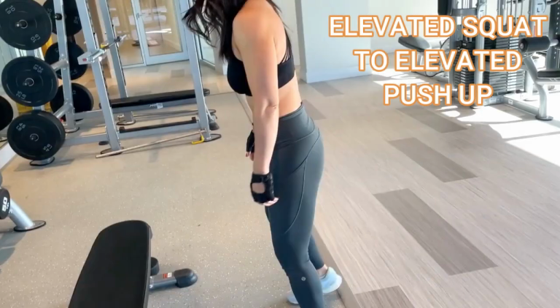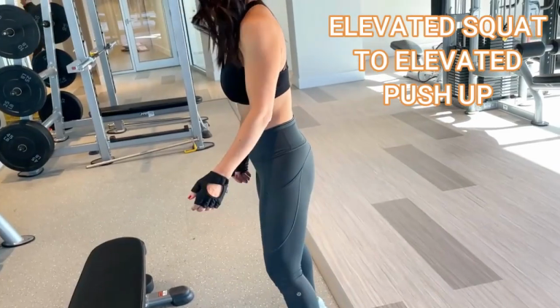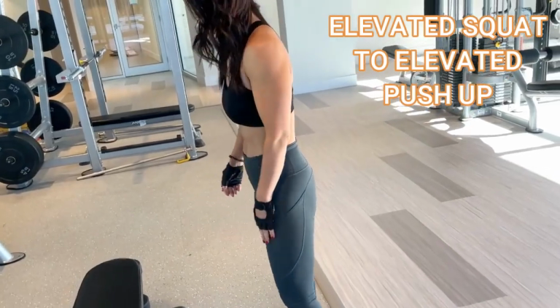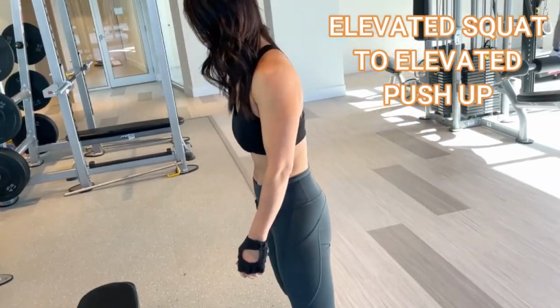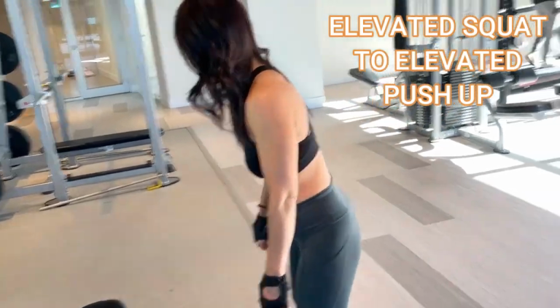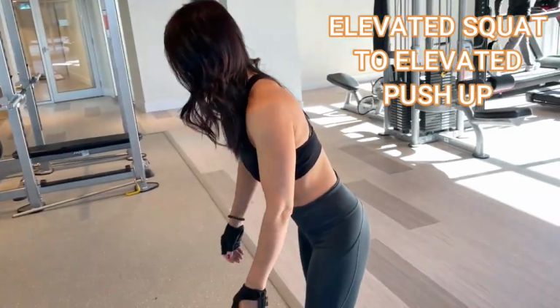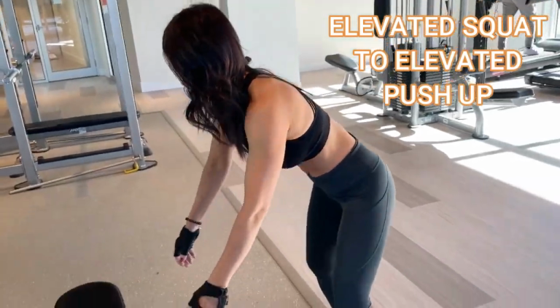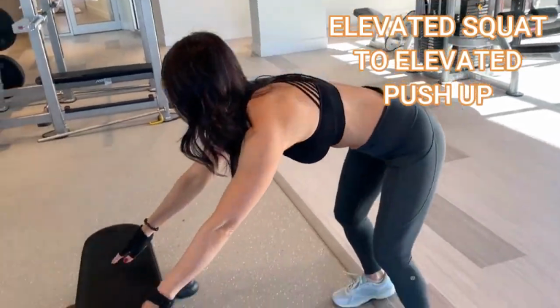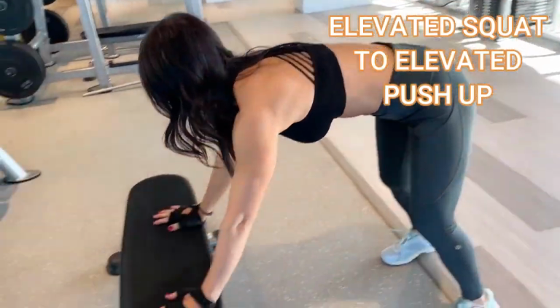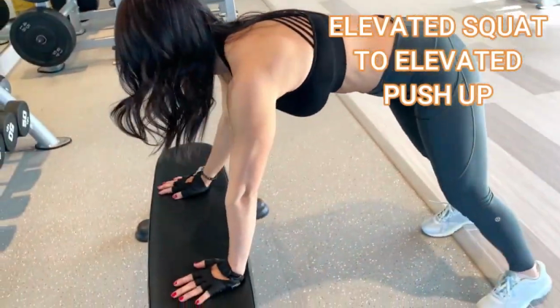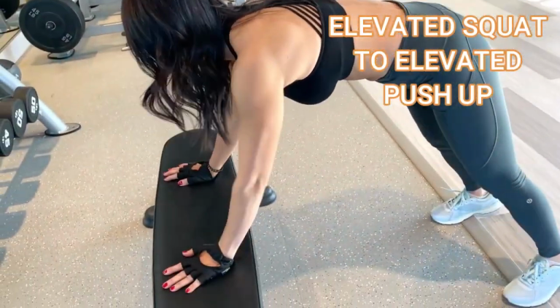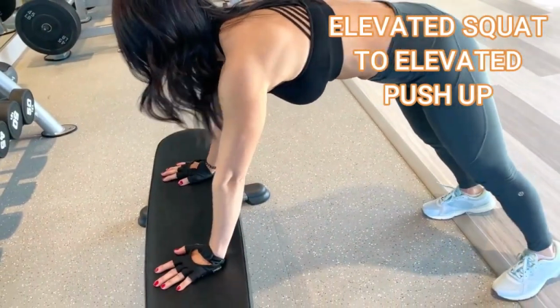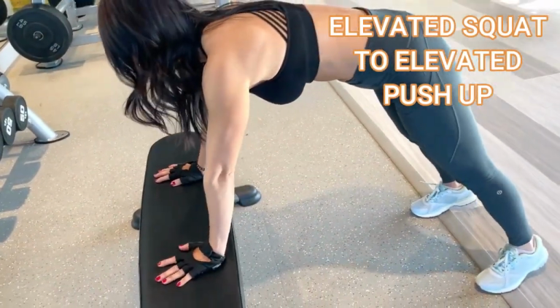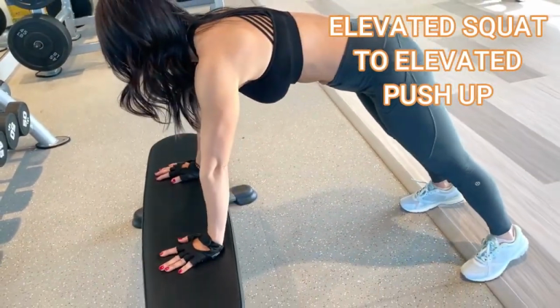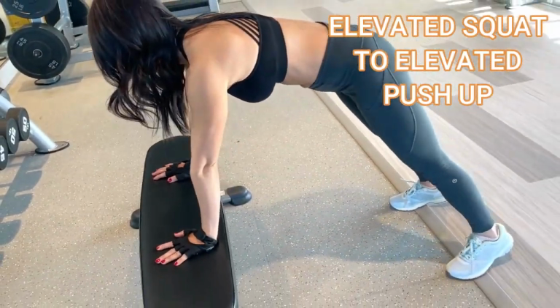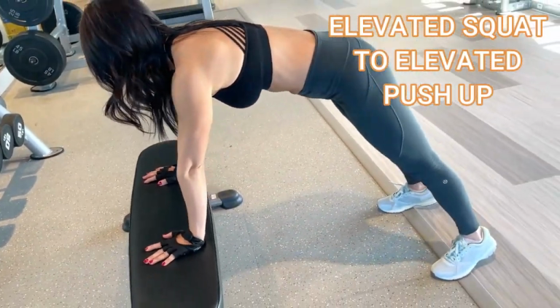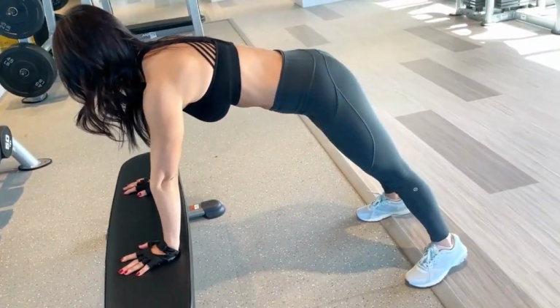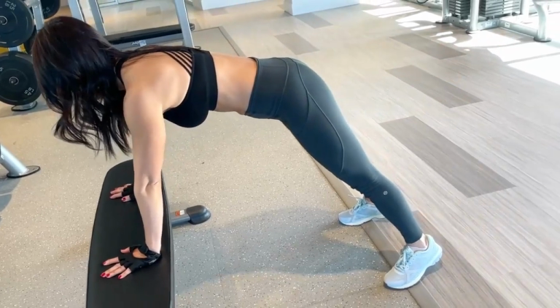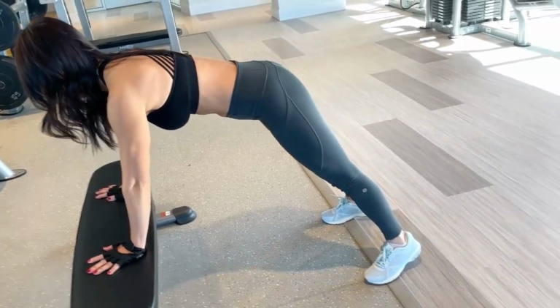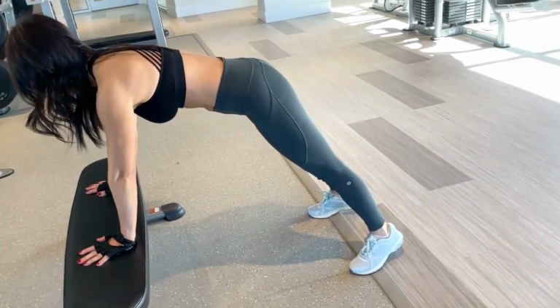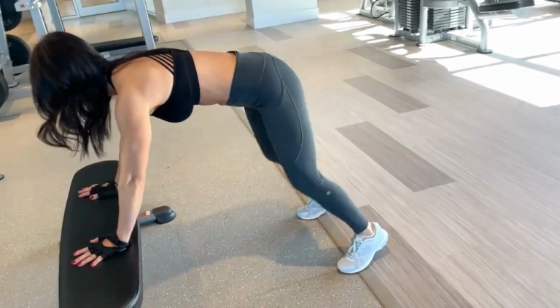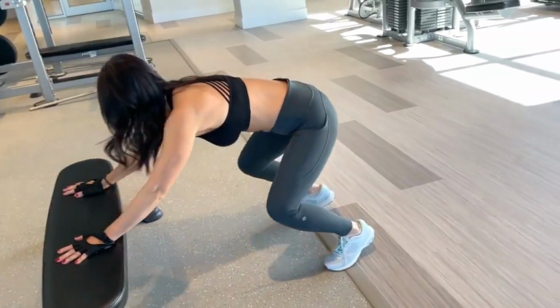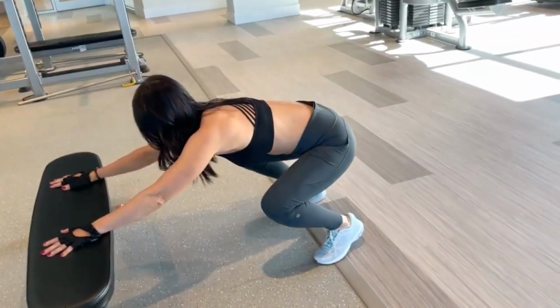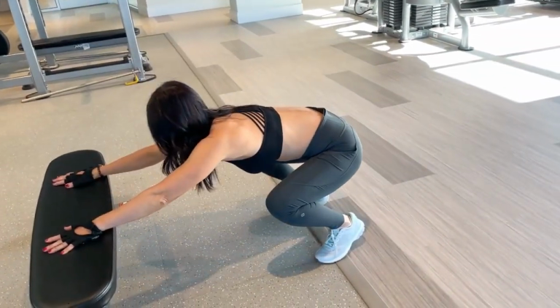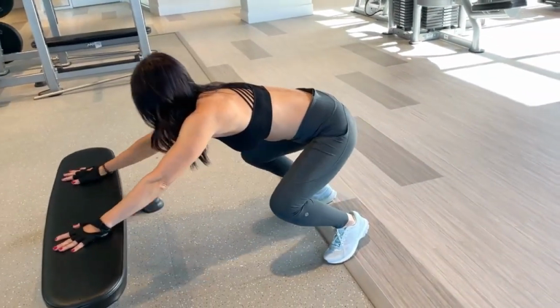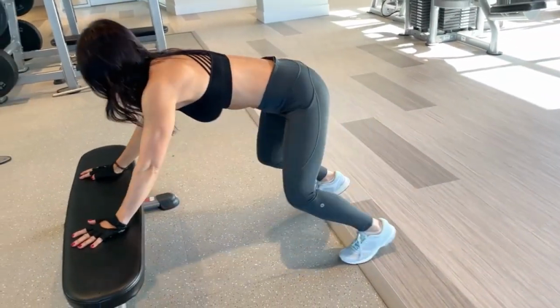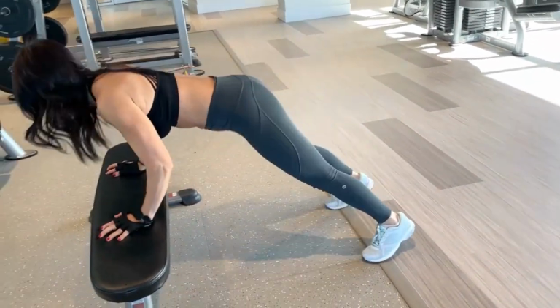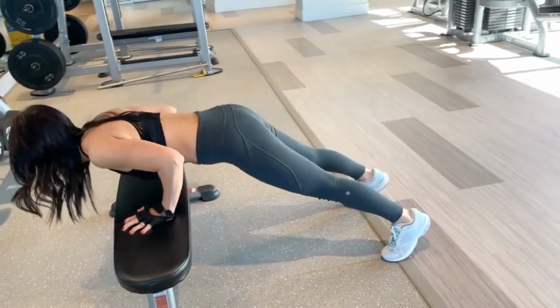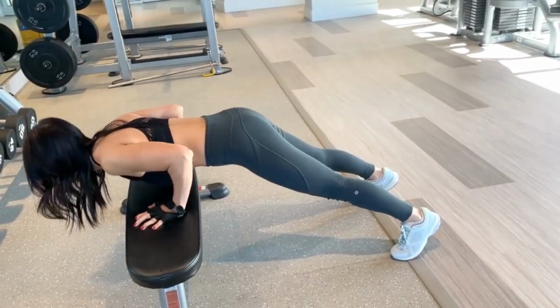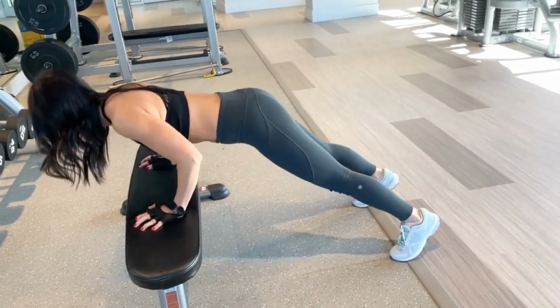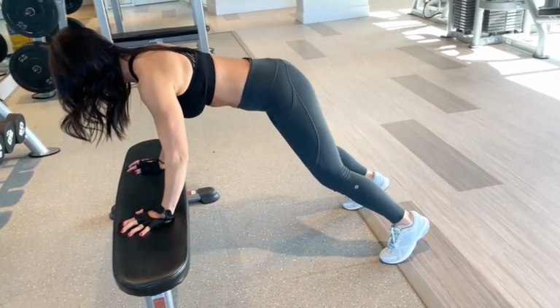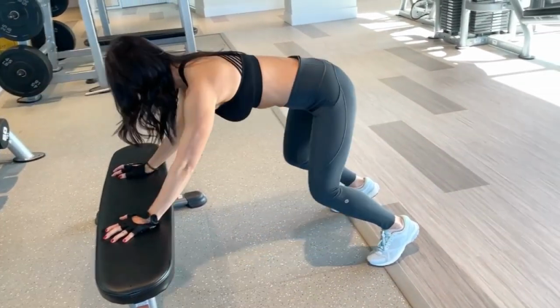Here we go for elevated squat to push-up. We're going to go in push-up position on the bench, then bend down to do a floor squat. Push over into a push-up, and then do it again.